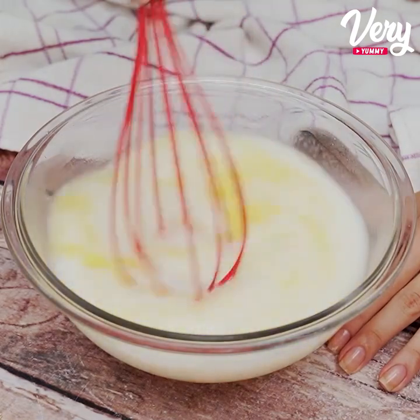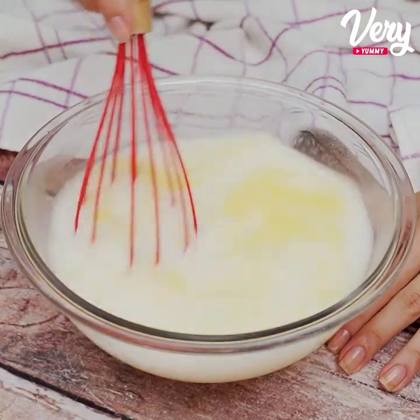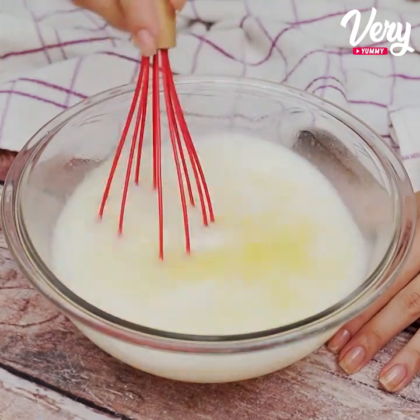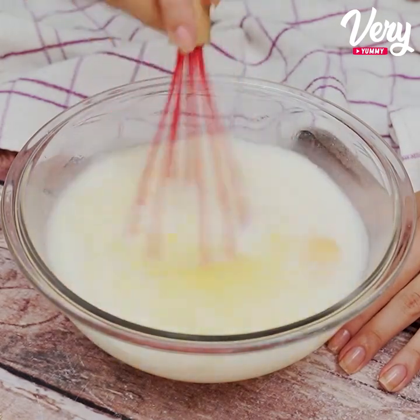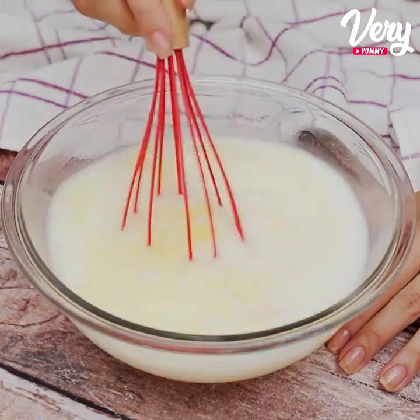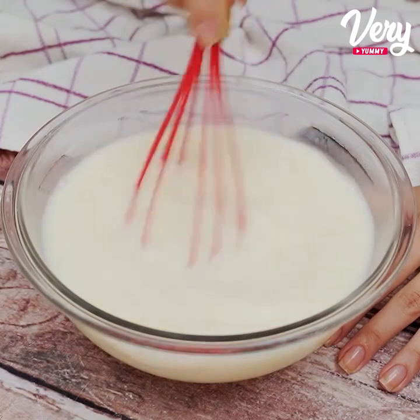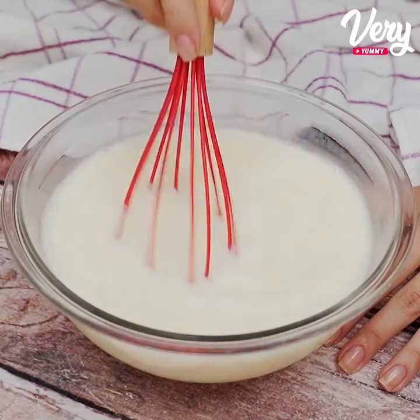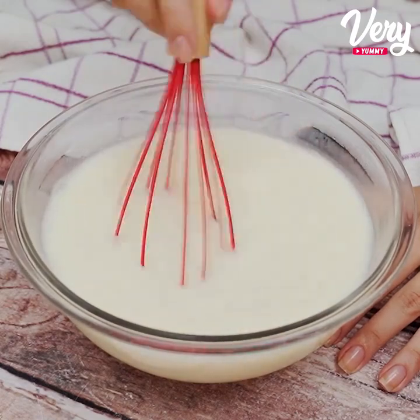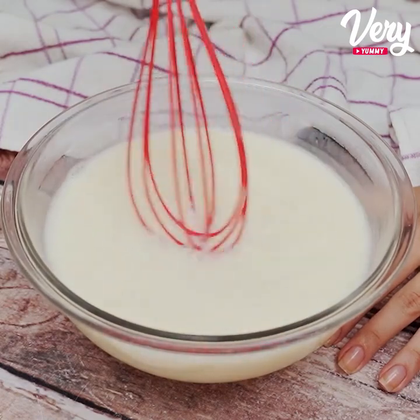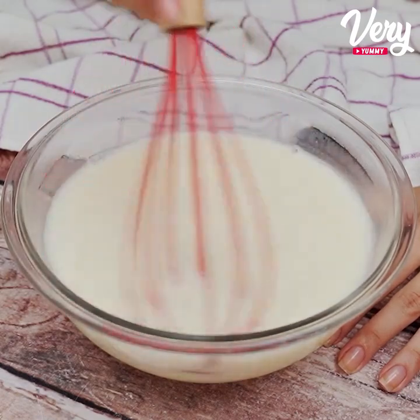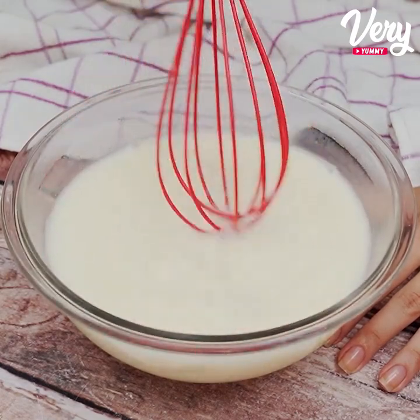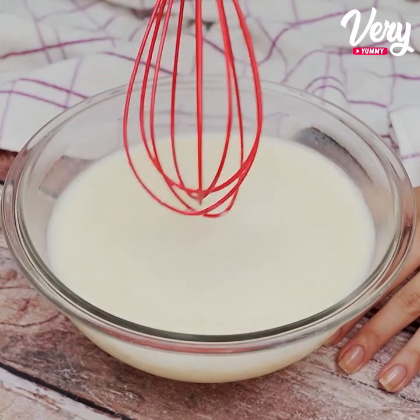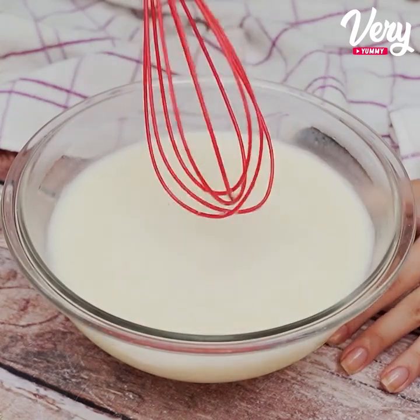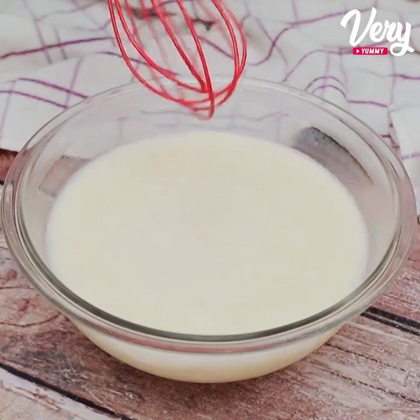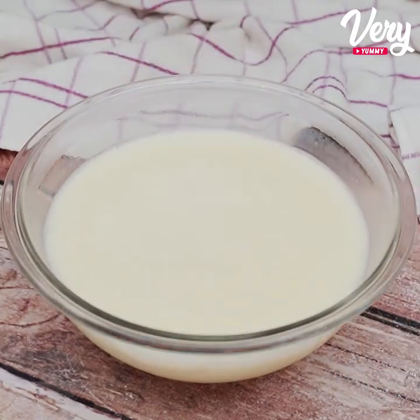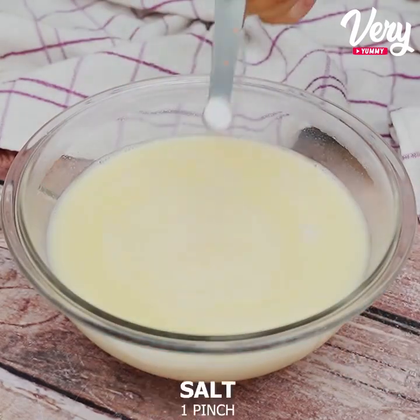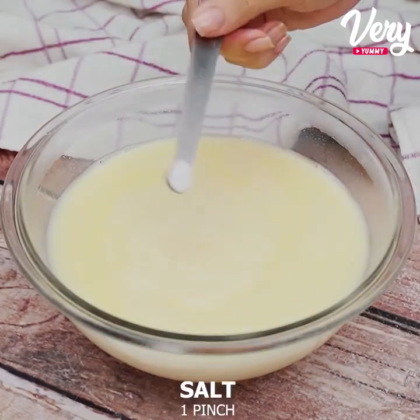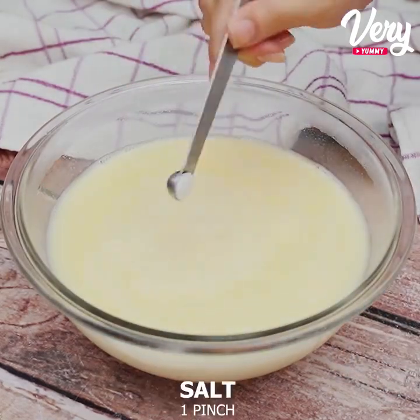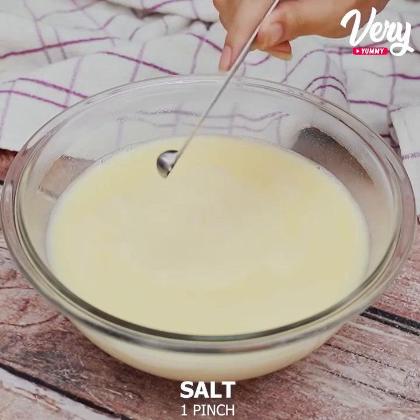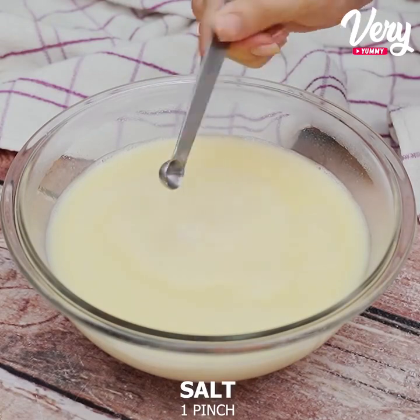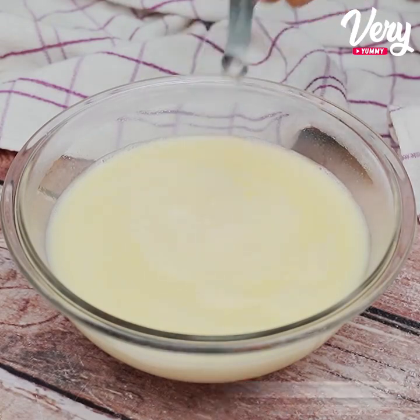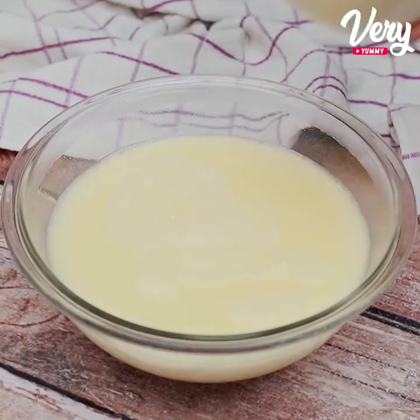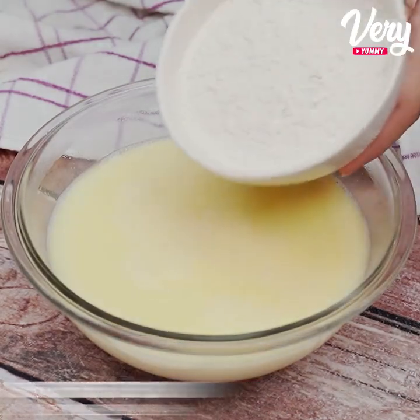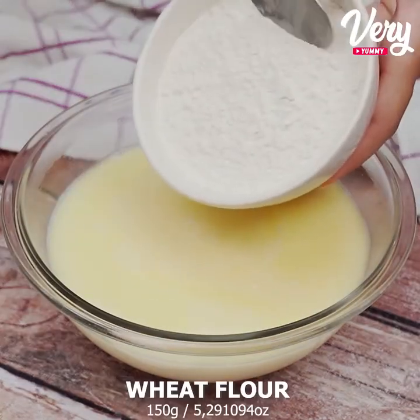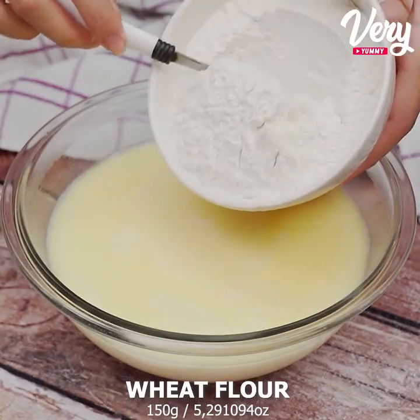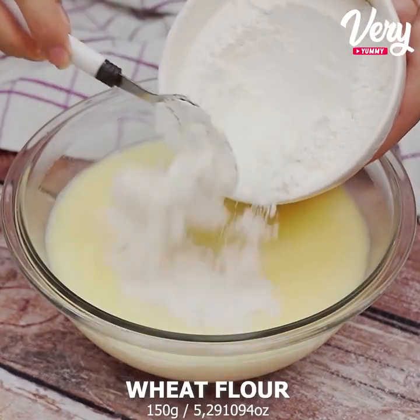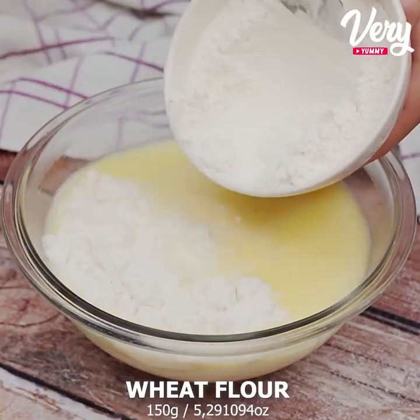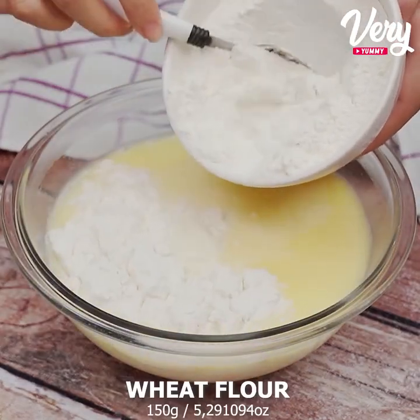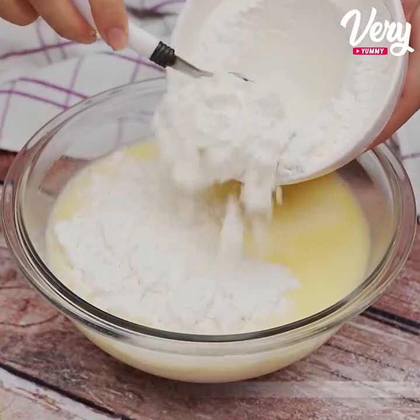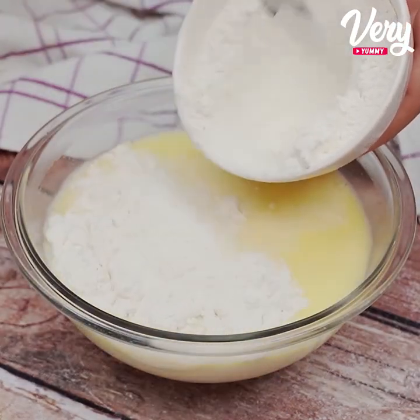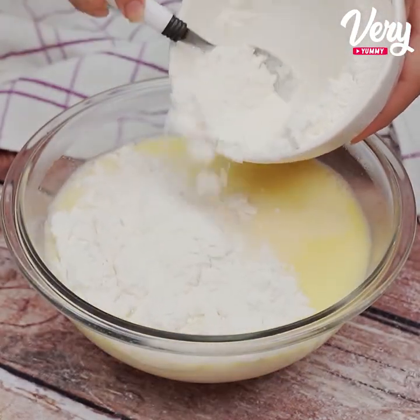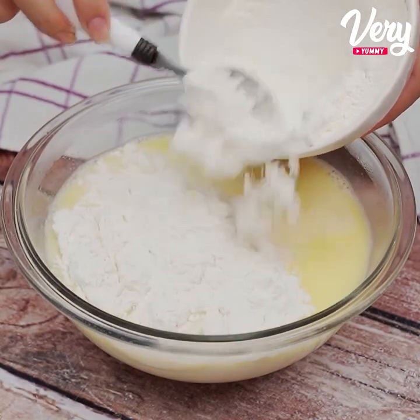Go ahead and tell me what city or state you're watching this video from — I would love to know and send you a big hug. Once that's done, we will add a pinch of salt and 150 grams of wheat flour, about a cup of it.